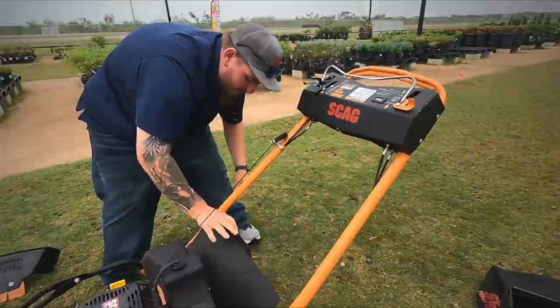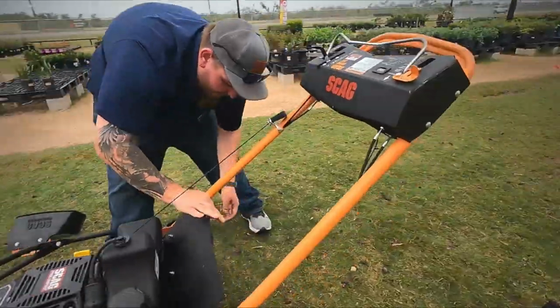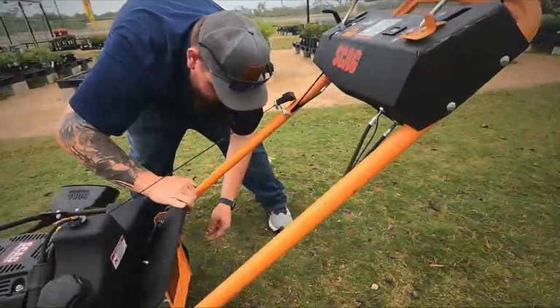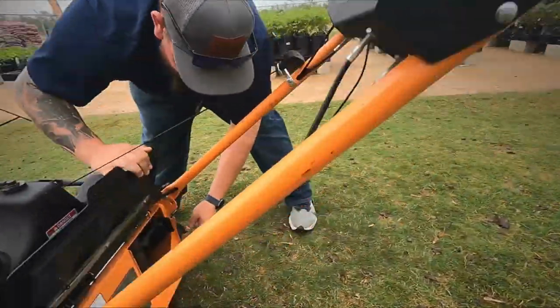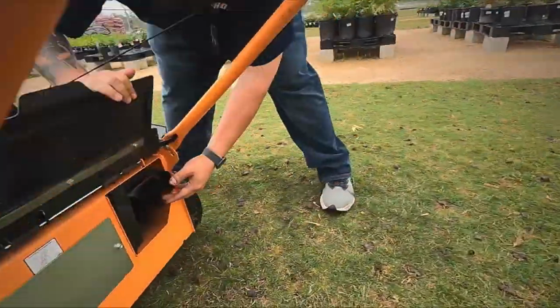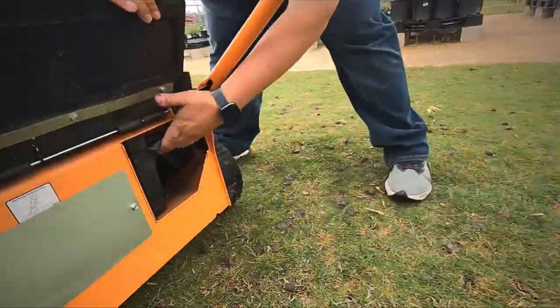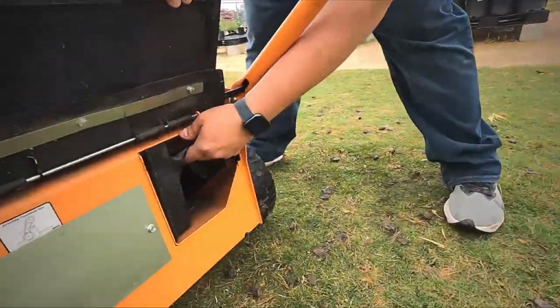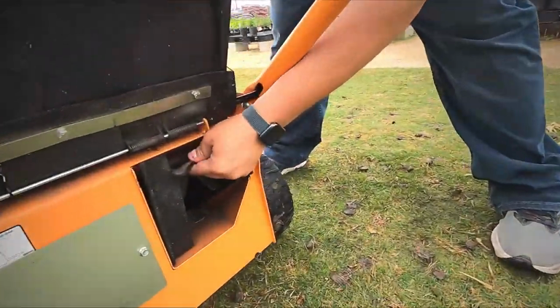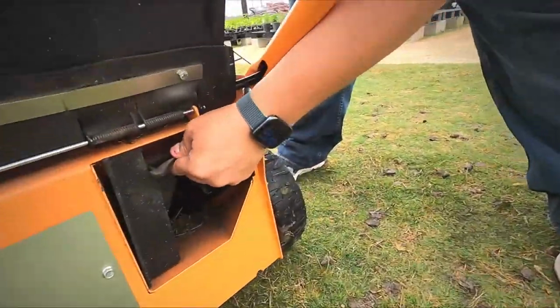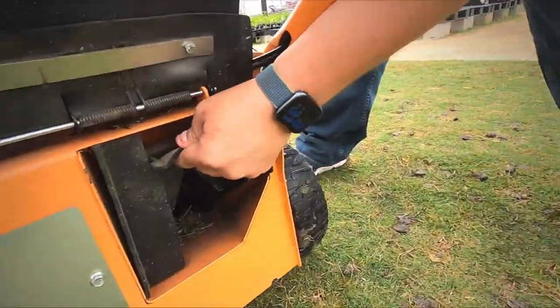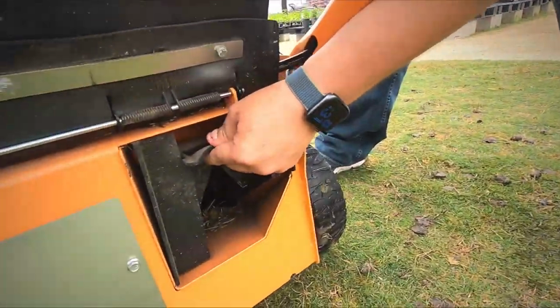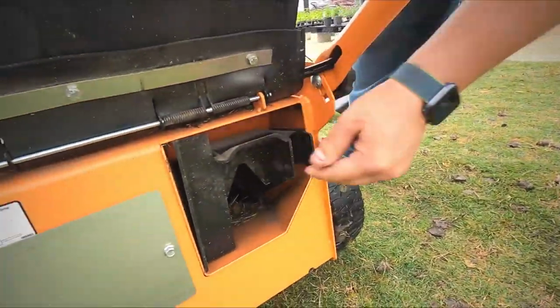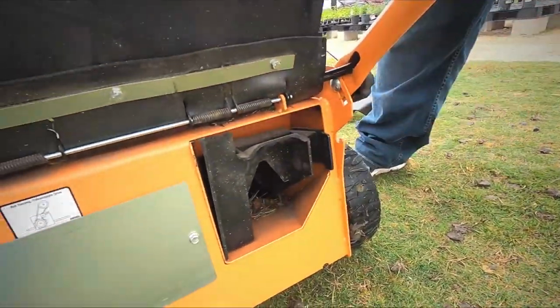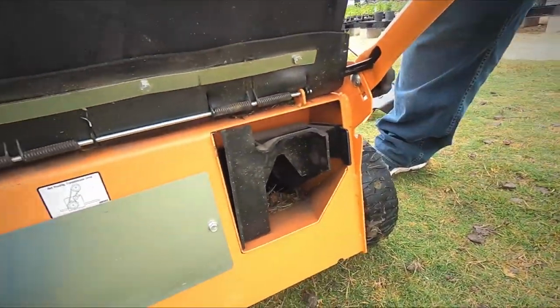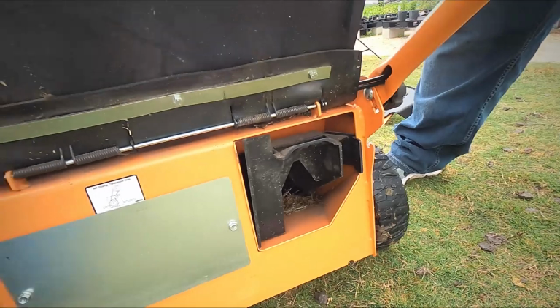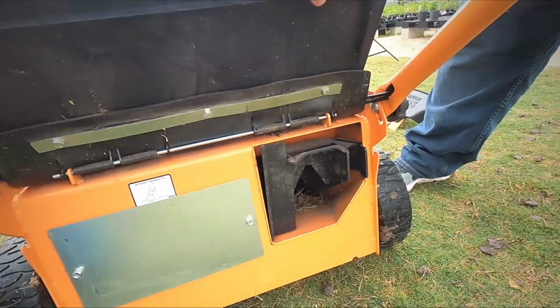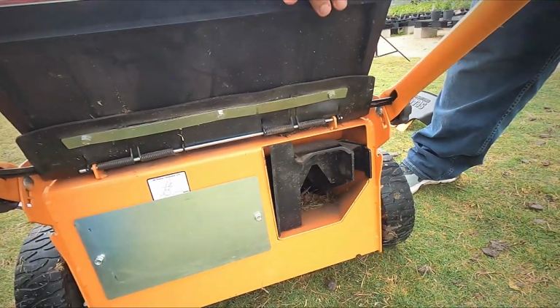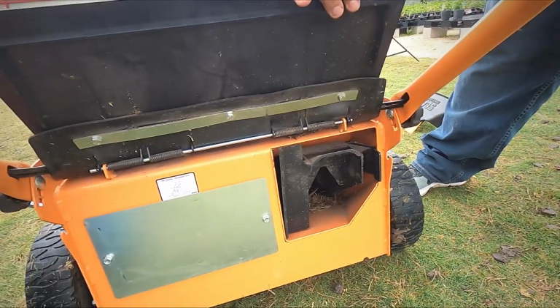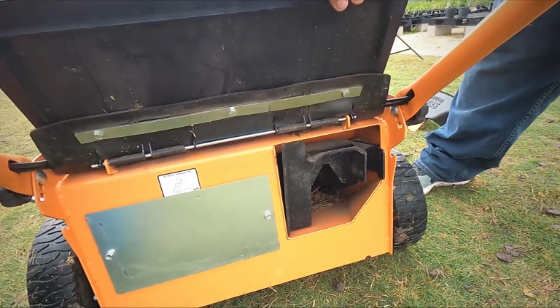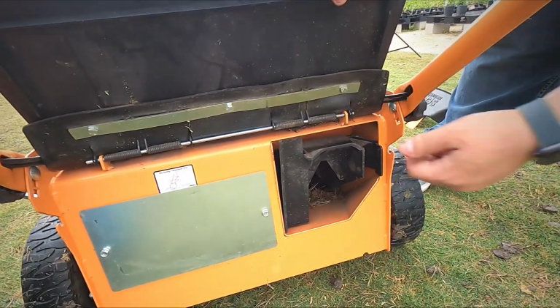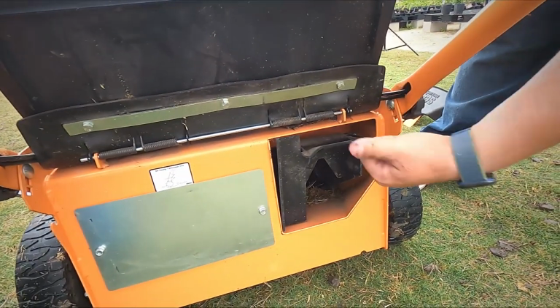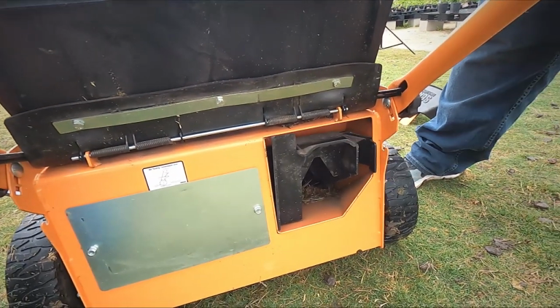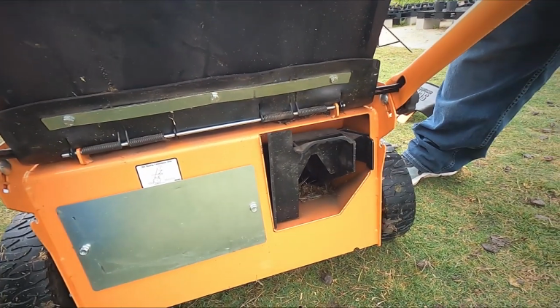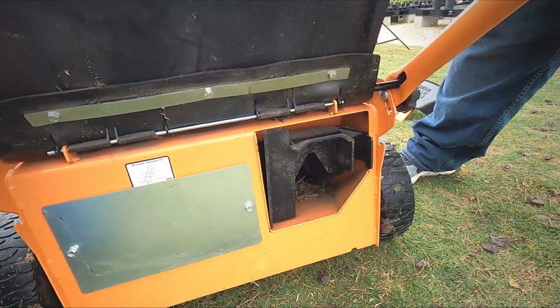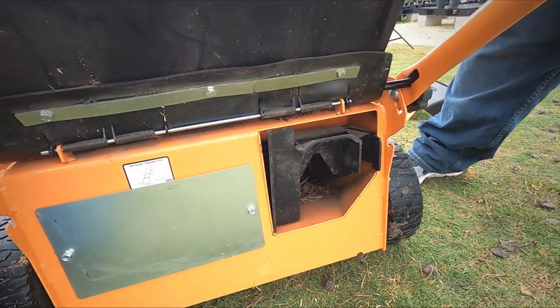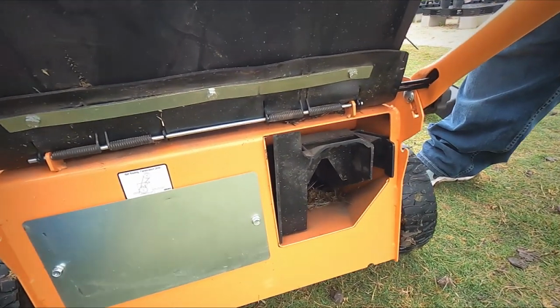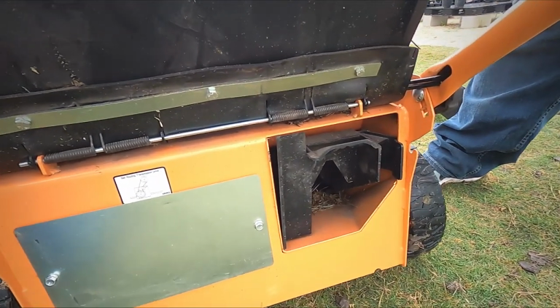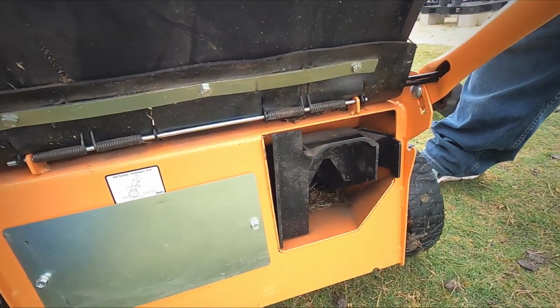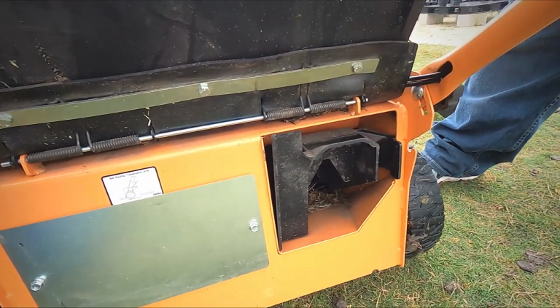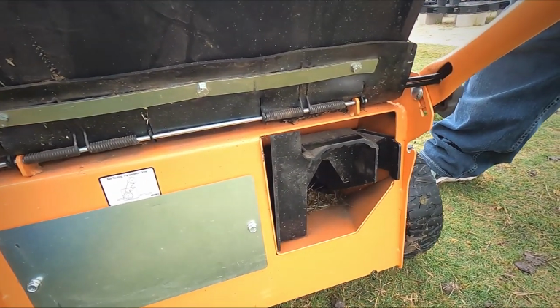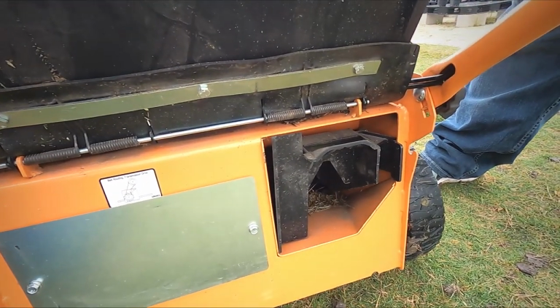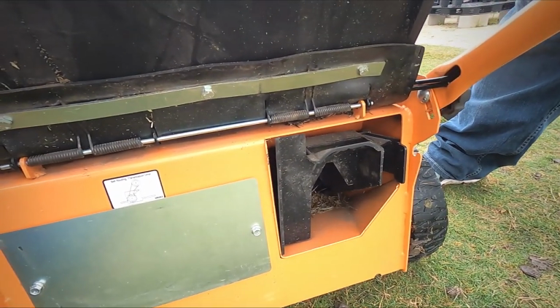Down inside here you do have your plug. That's when you put your mulch kit on. If you're bagging, you pull that plug out, just like your Toro or your Exmarks.